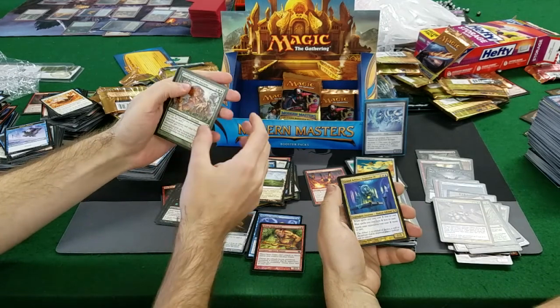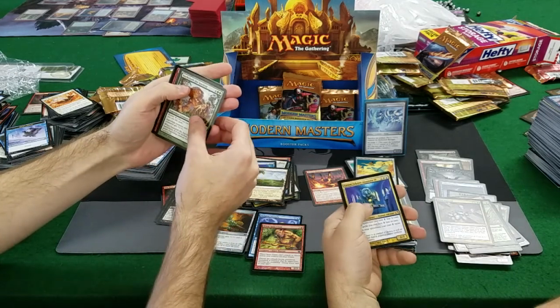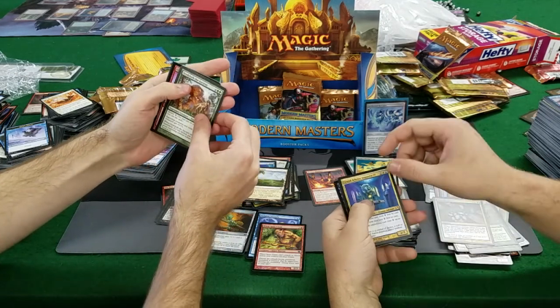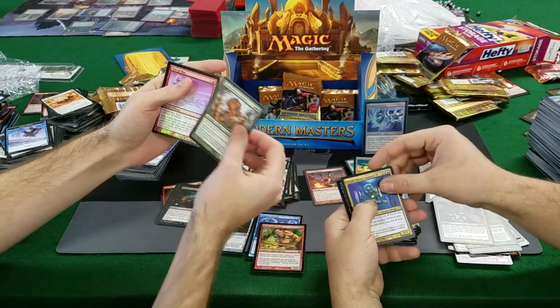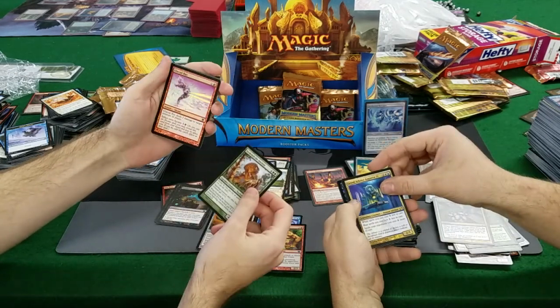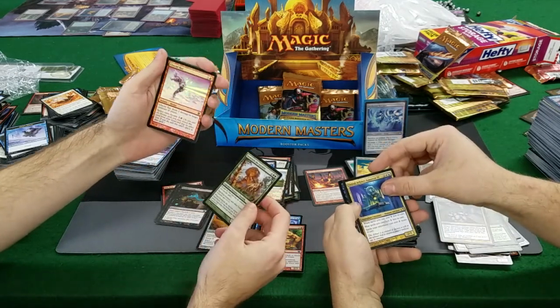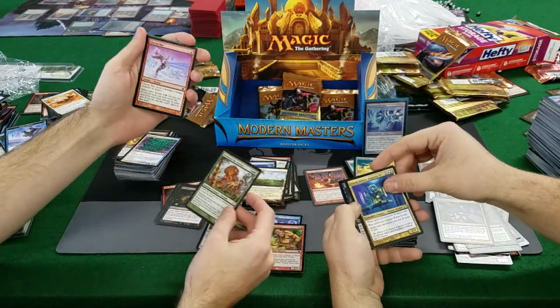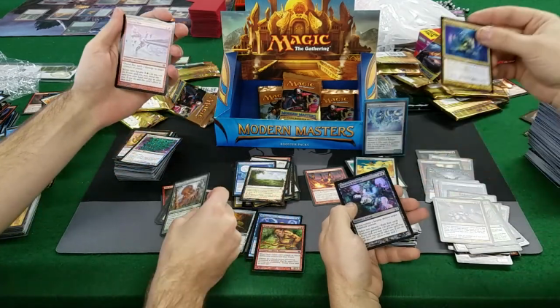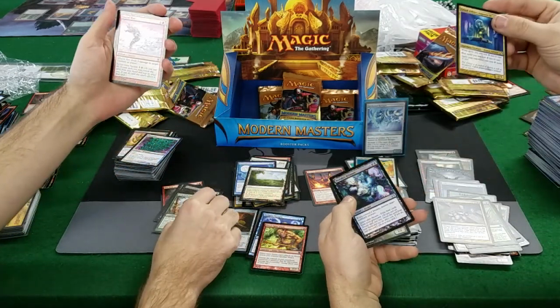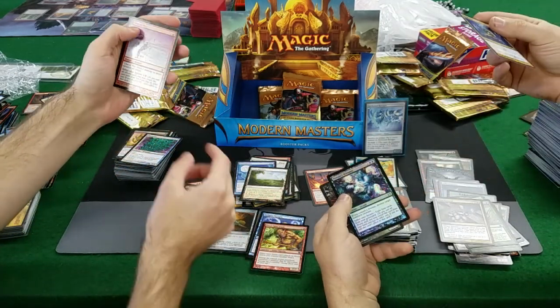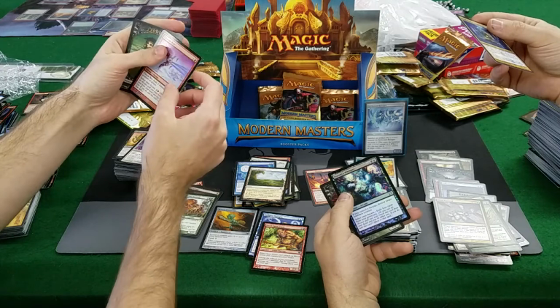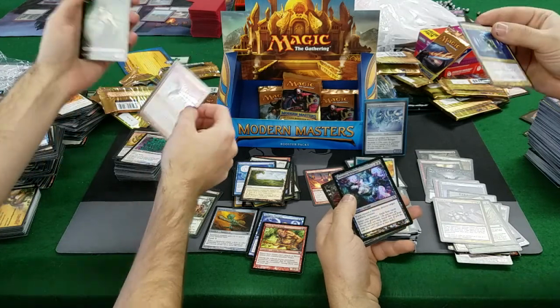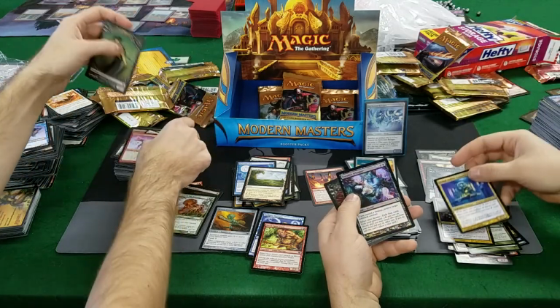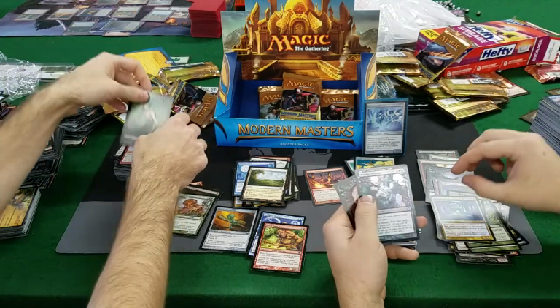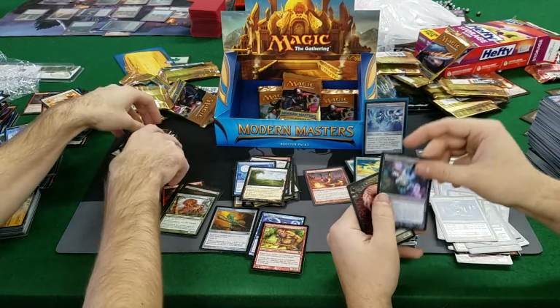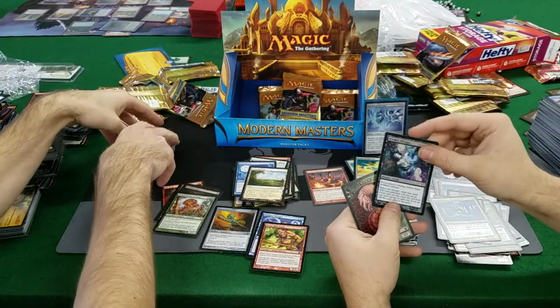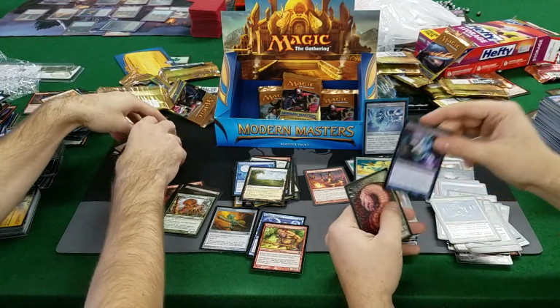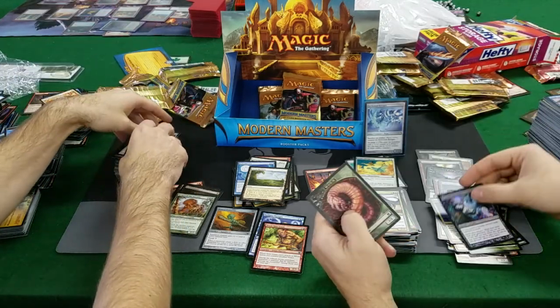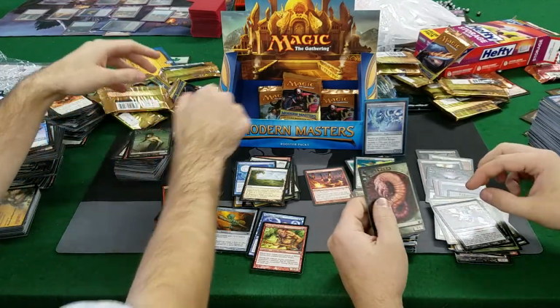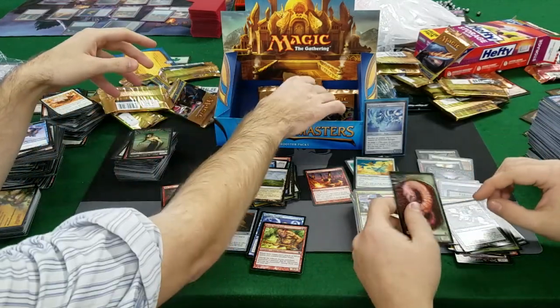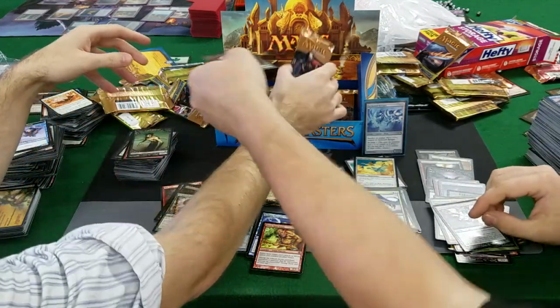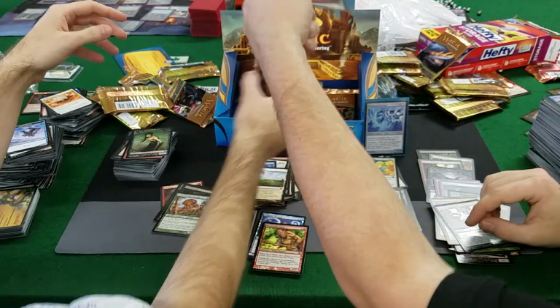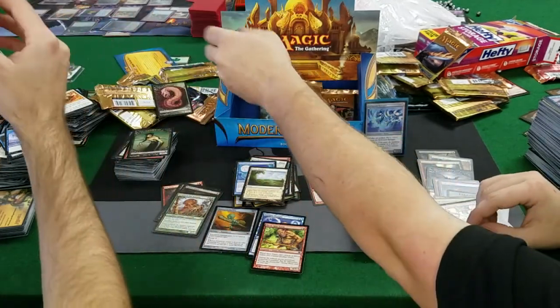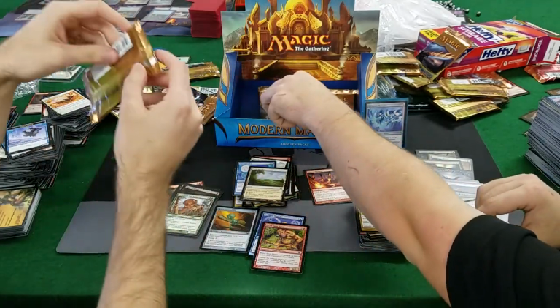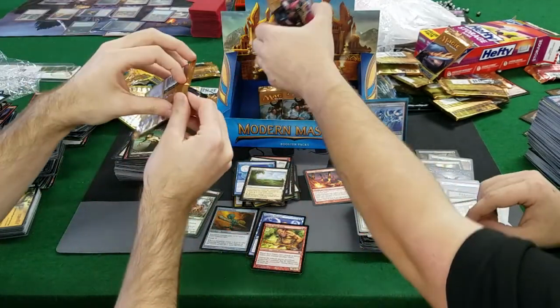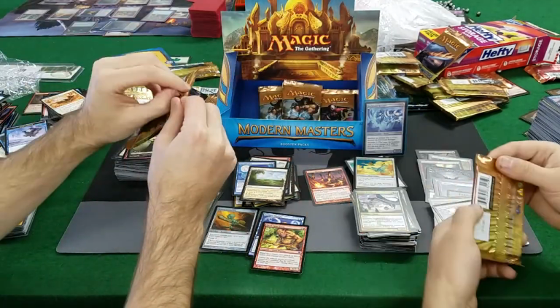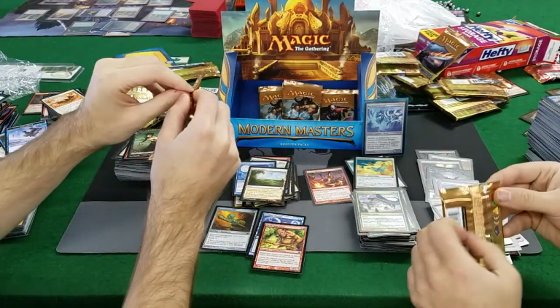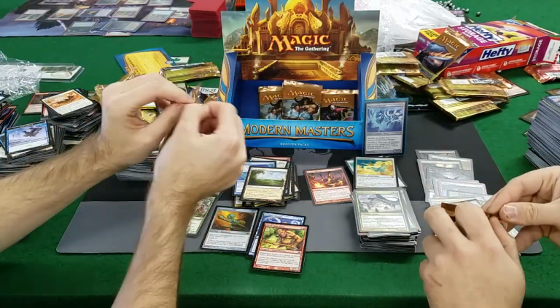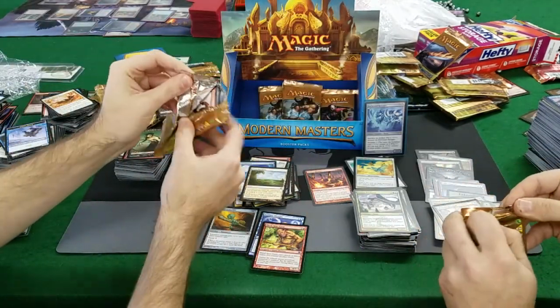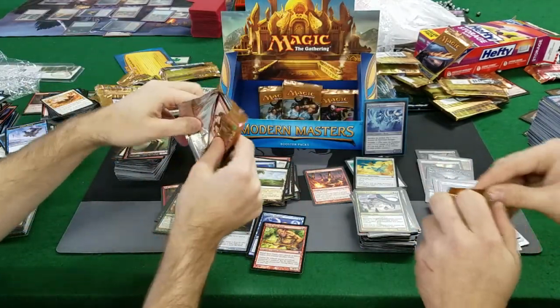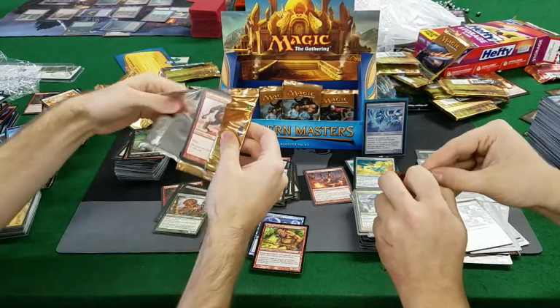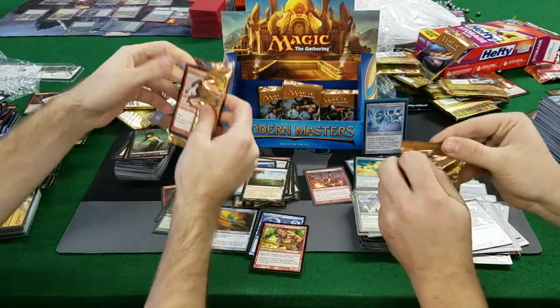Is that upside down? No it's not. Glacial Ray foil! Horoby's Whisper — yeah. I think Horoby's Whisper foil is like a dollar or two. Oh, we can both get a Dark Confidant! We got some Confidants — let's see if they're true to their pack.